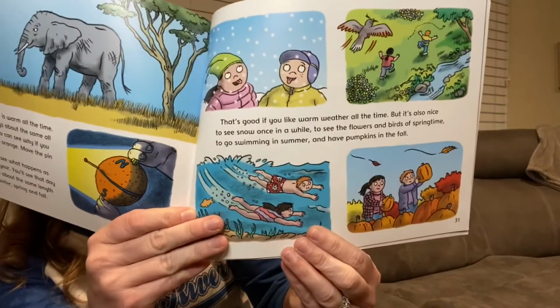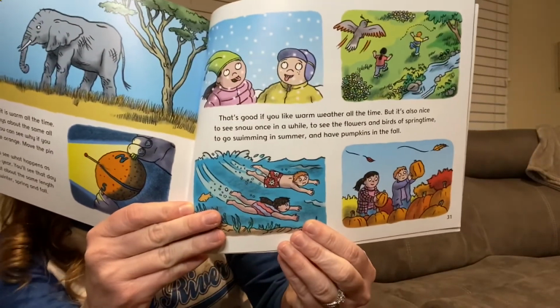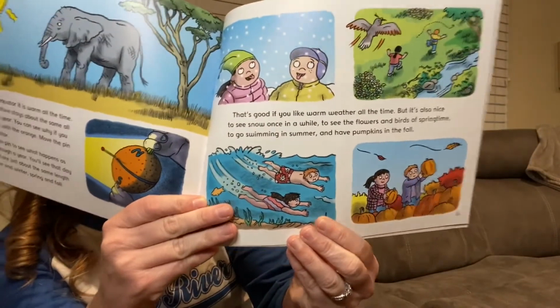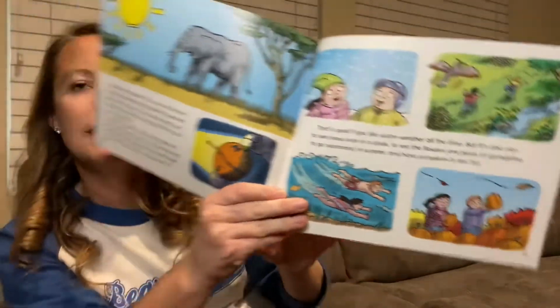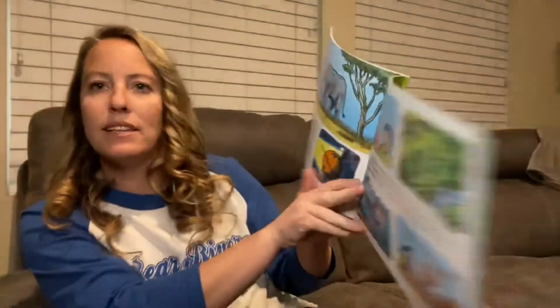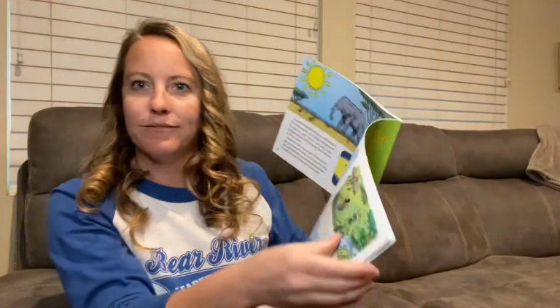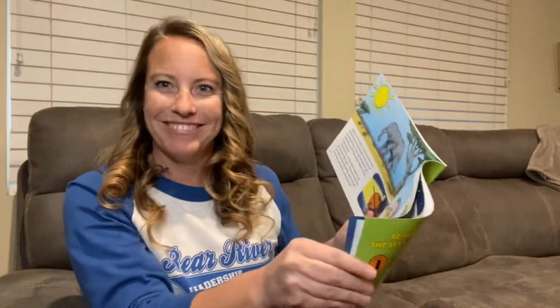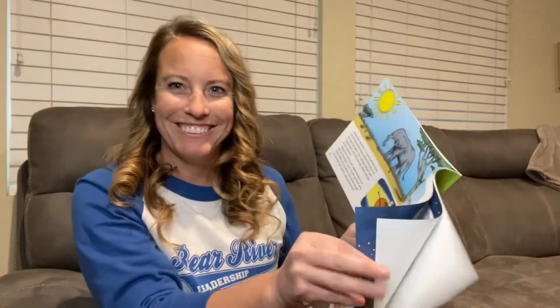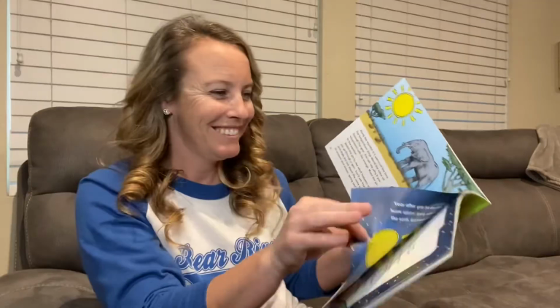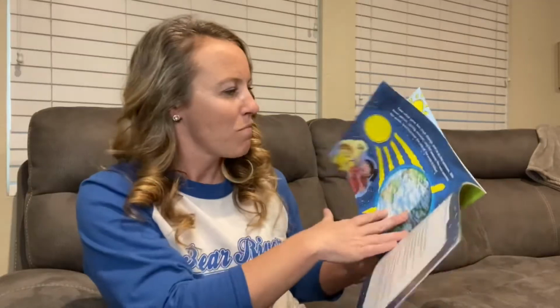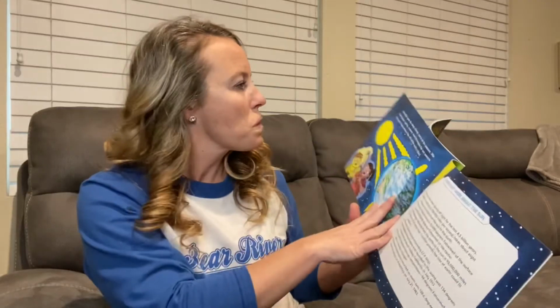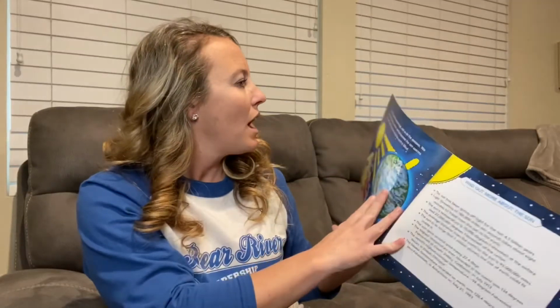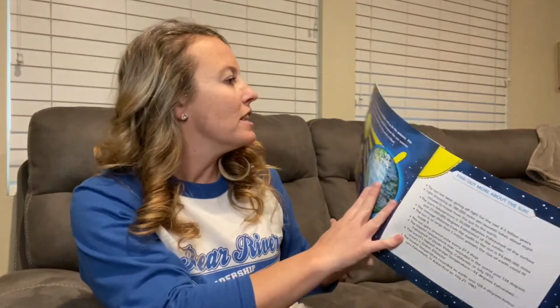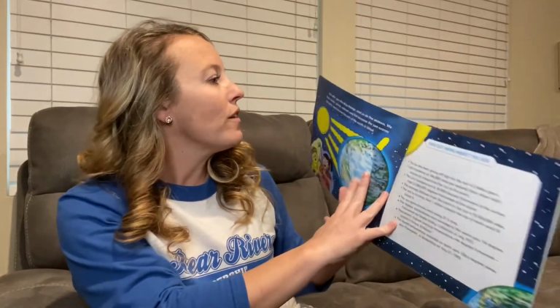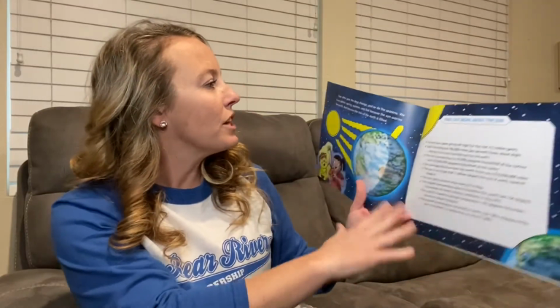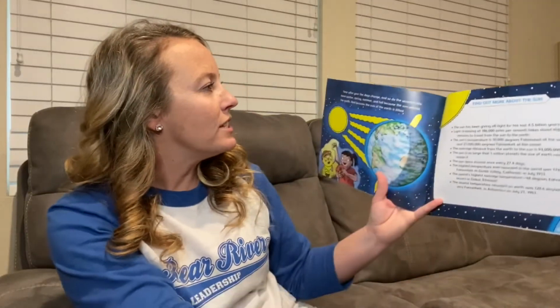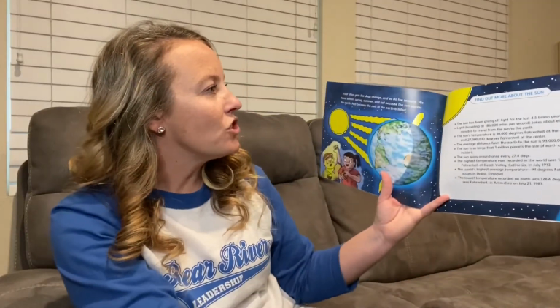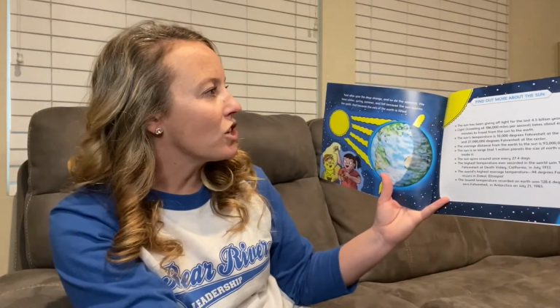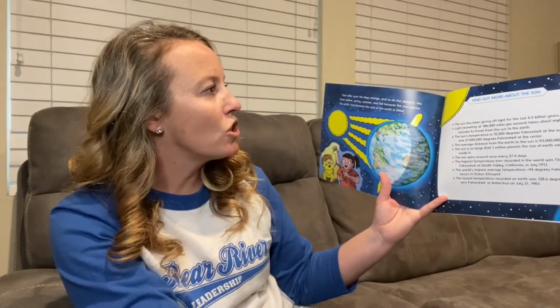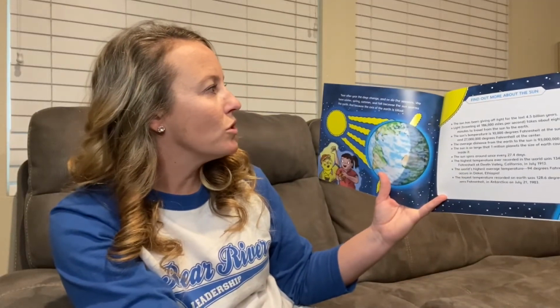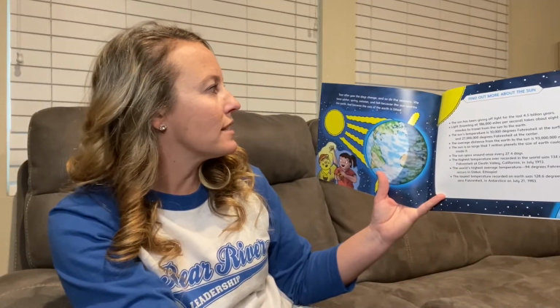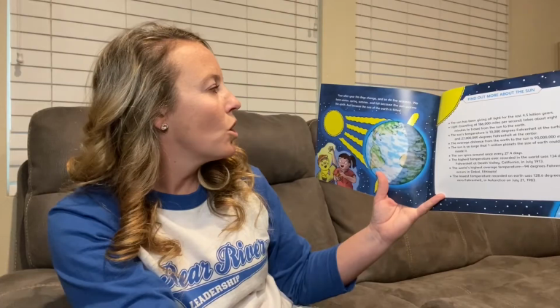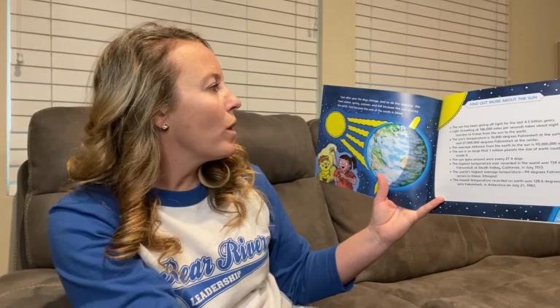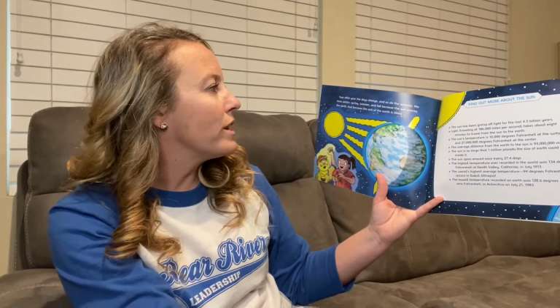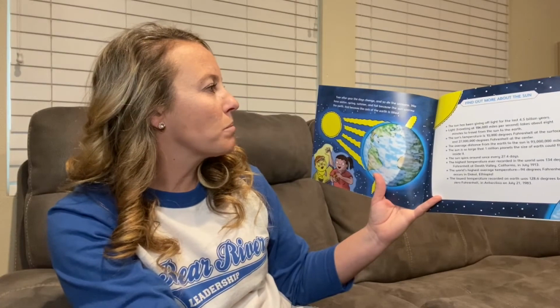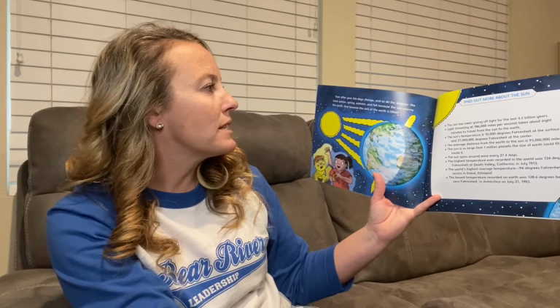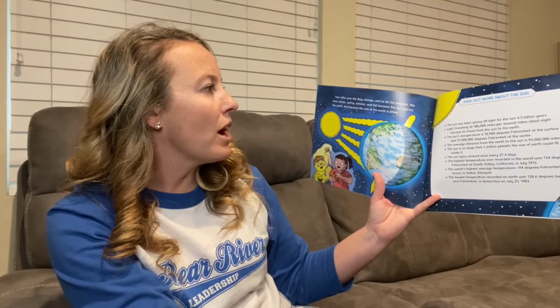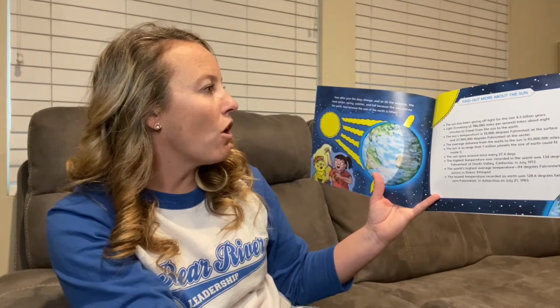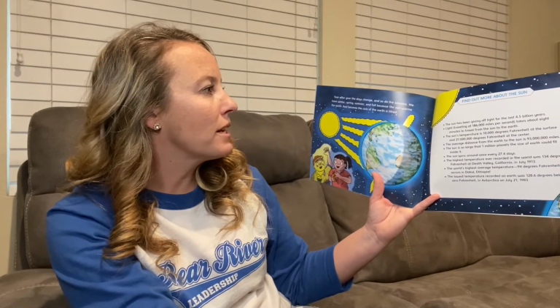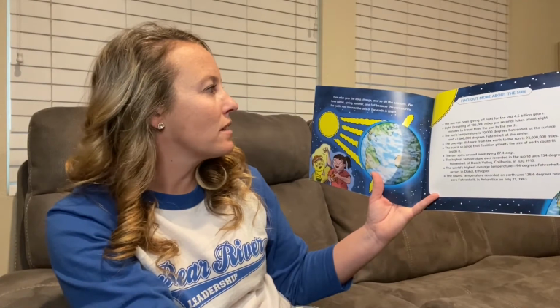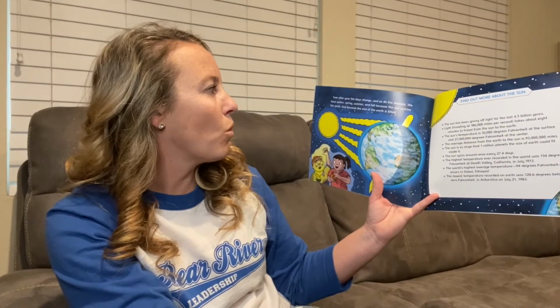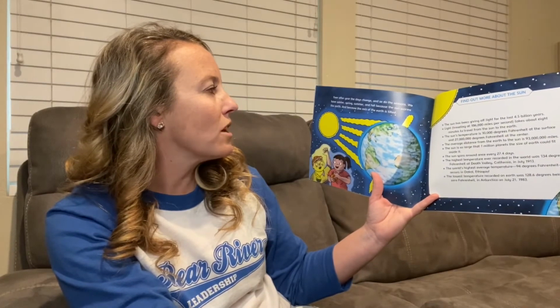Those are the four seasons. Year after year, the days change and so do the seasons. We have winter, spring, summer, and fall because the sun warms the earth.